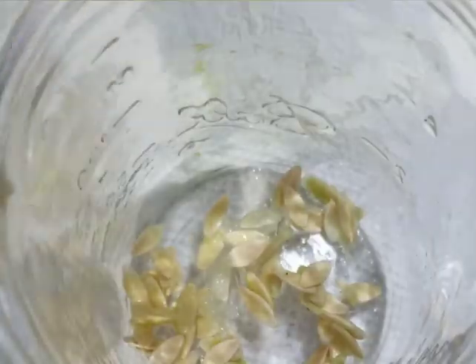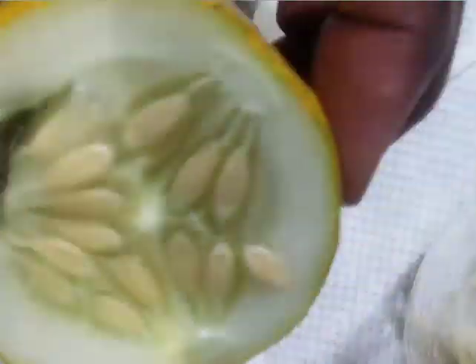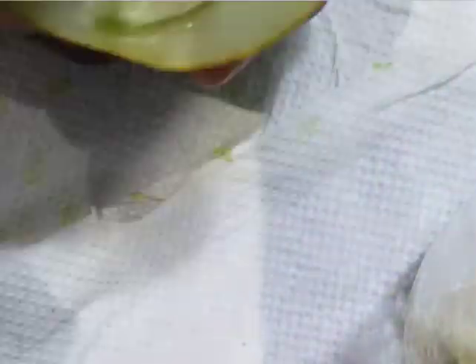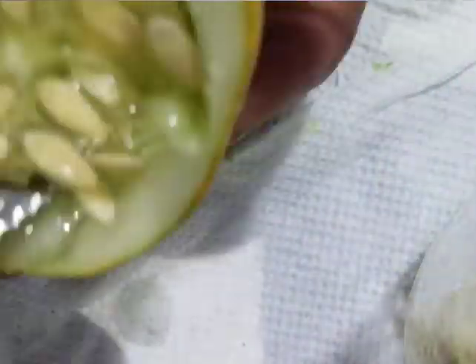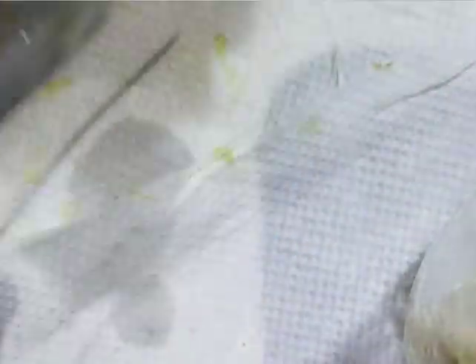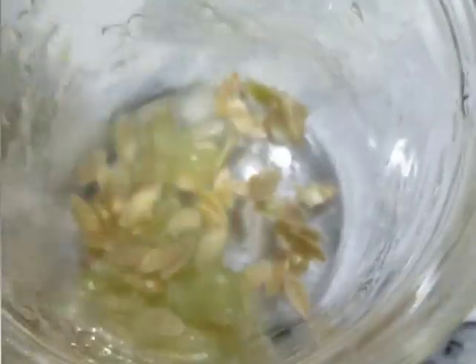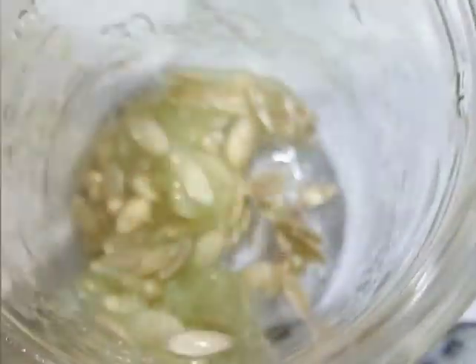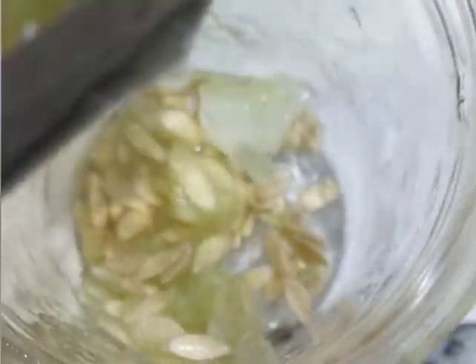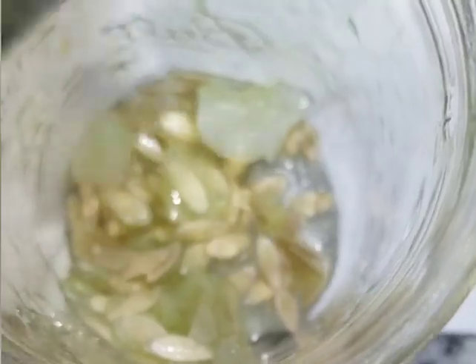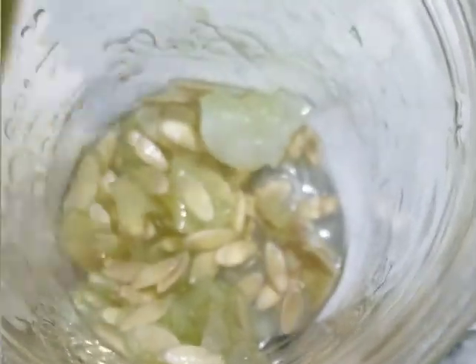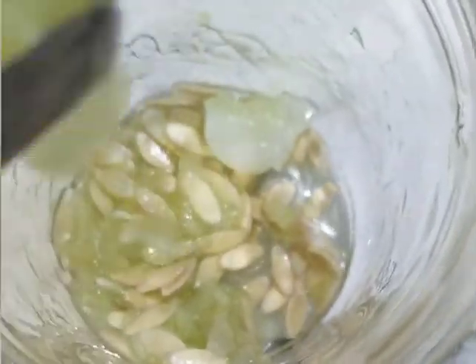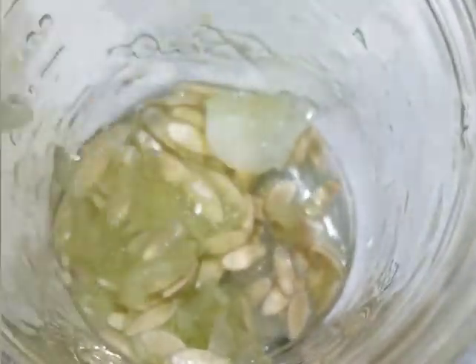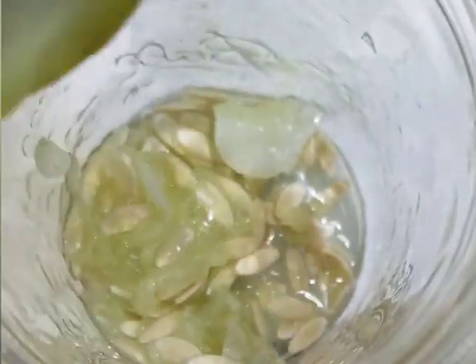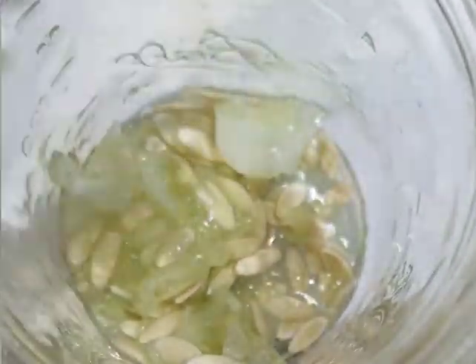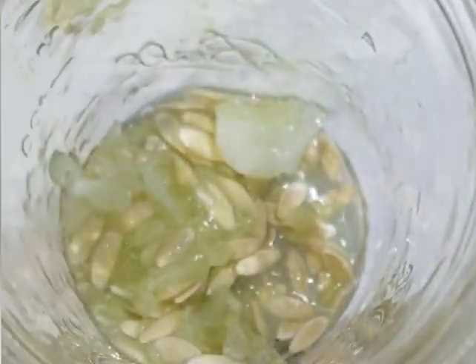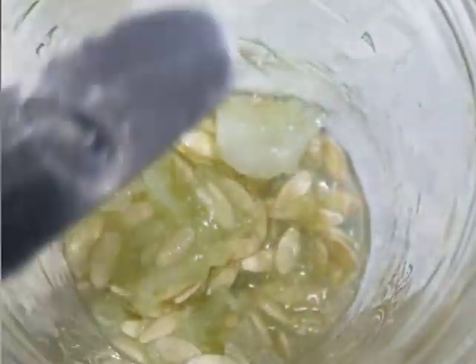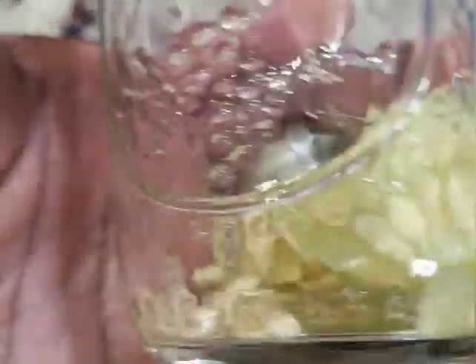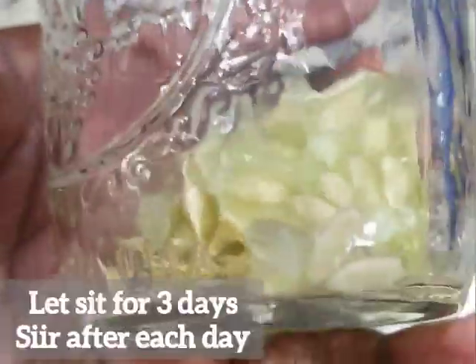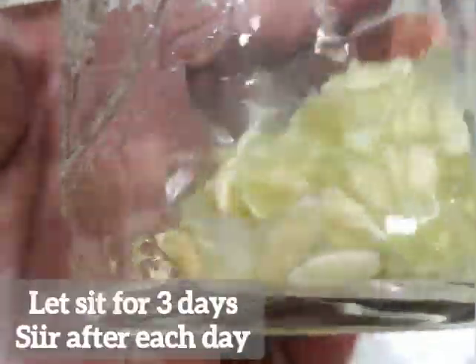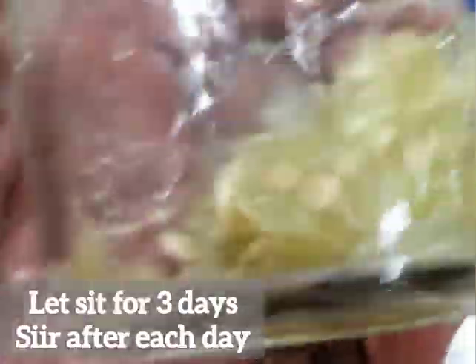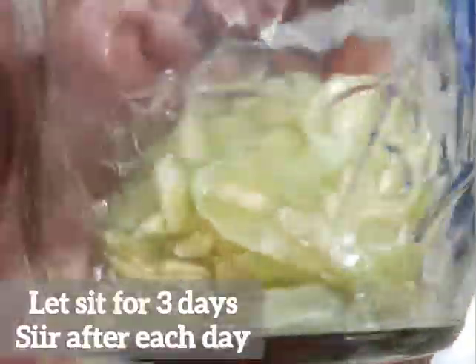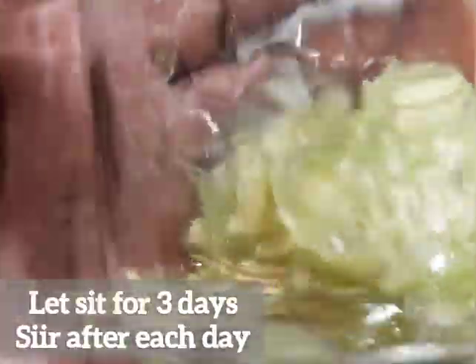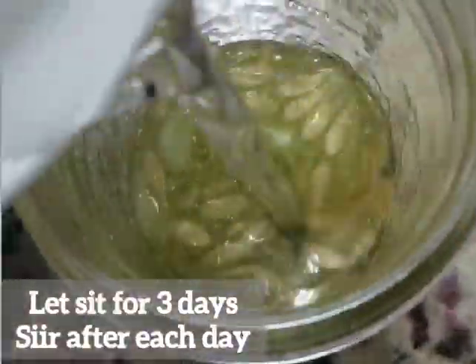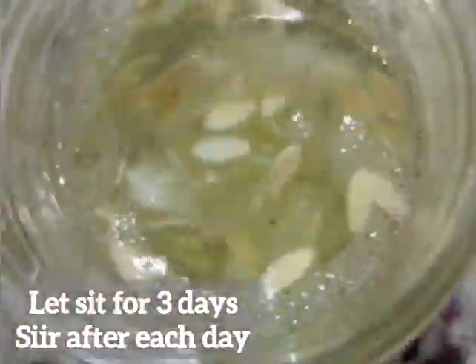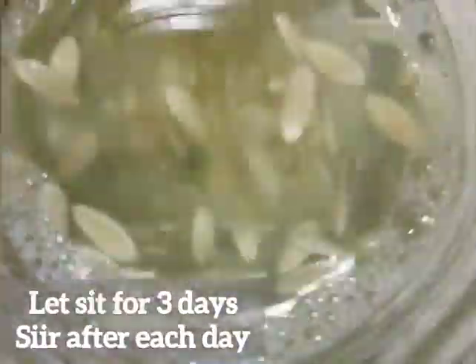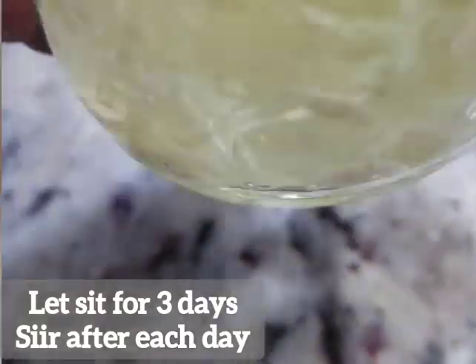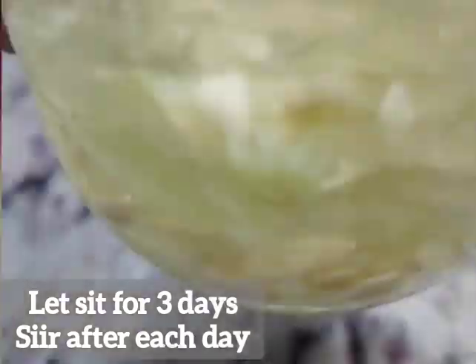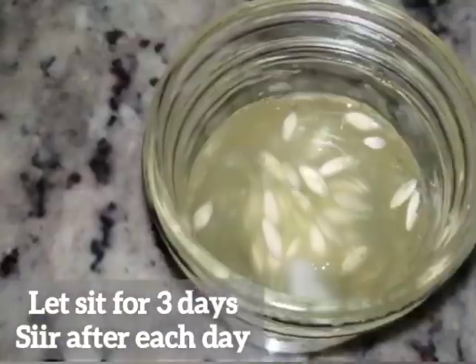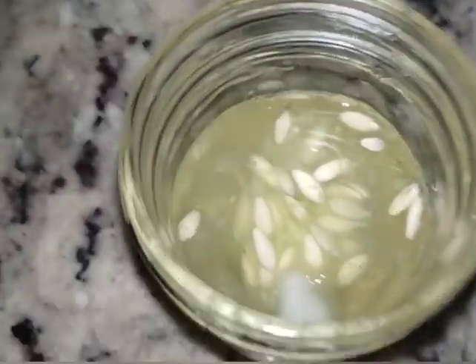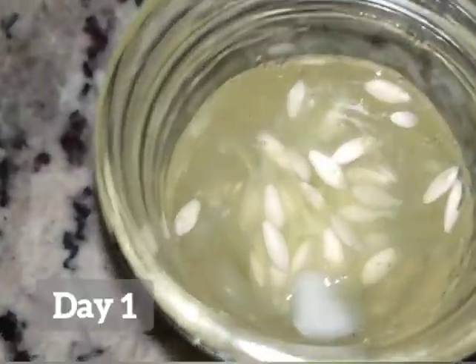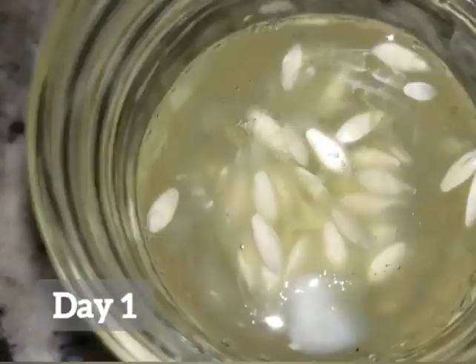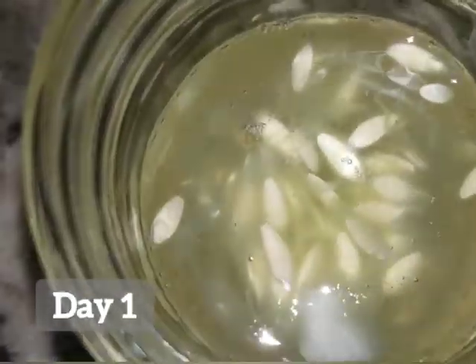The next step is to scoop out those seeds and then we're going to fill the jar with water and let that sit for three days. Okay, this is day one.